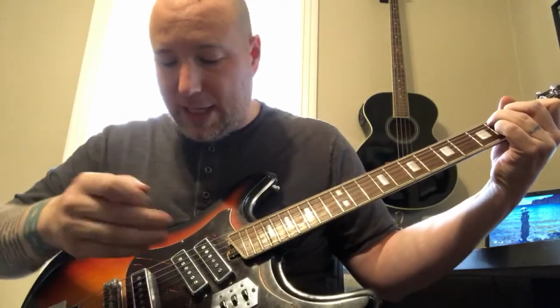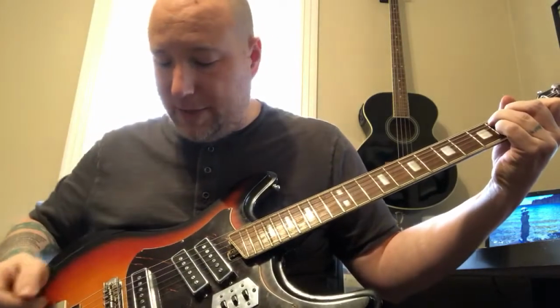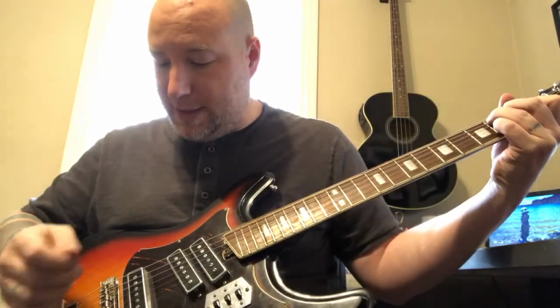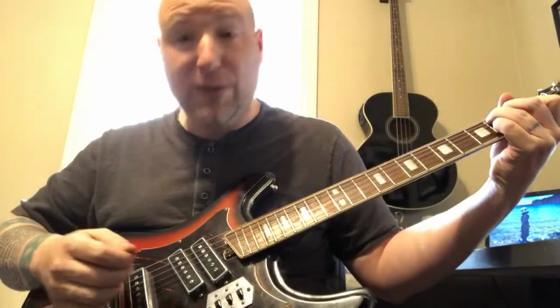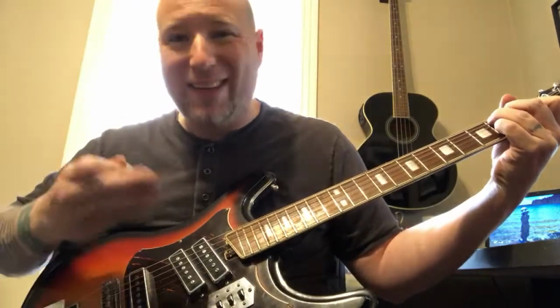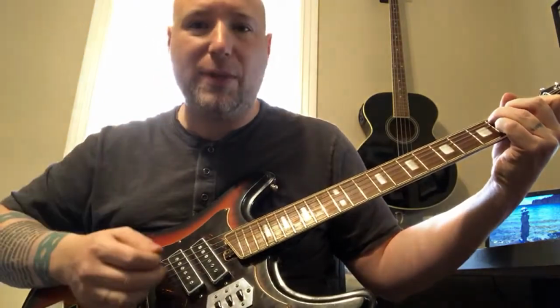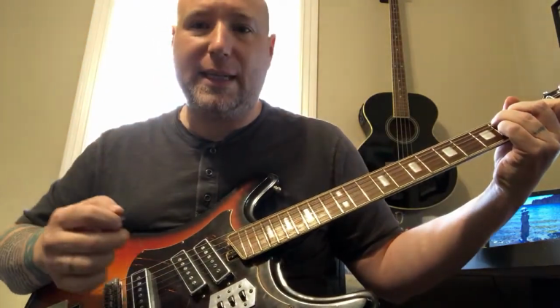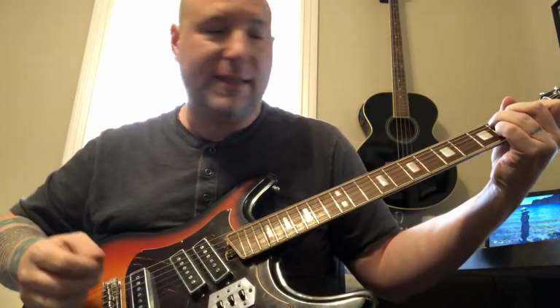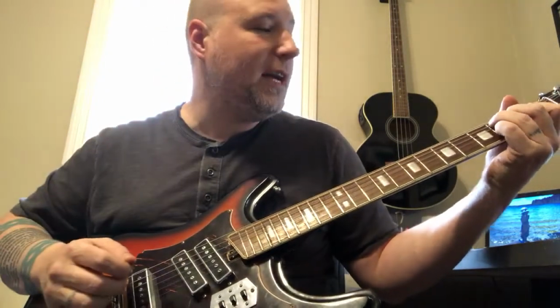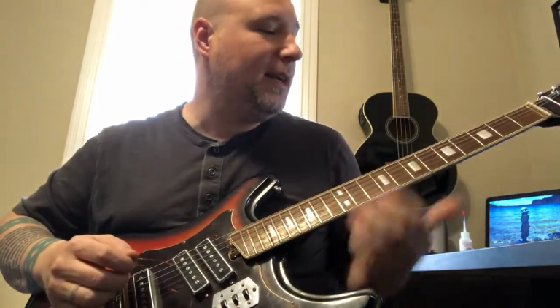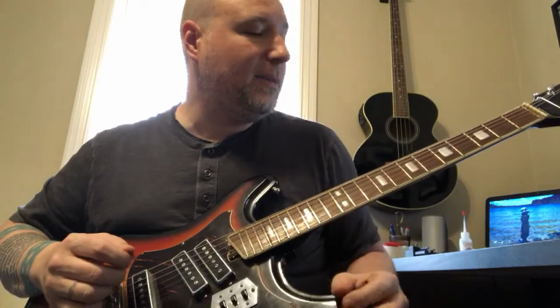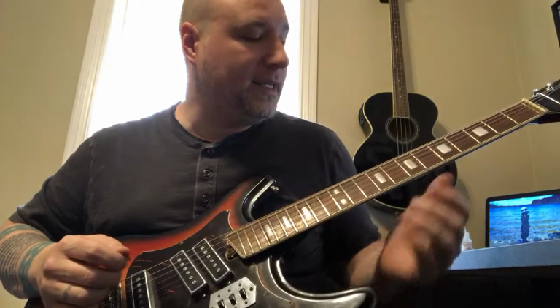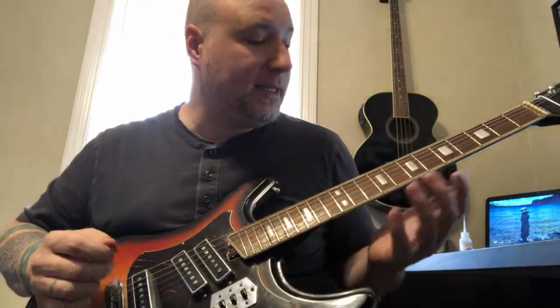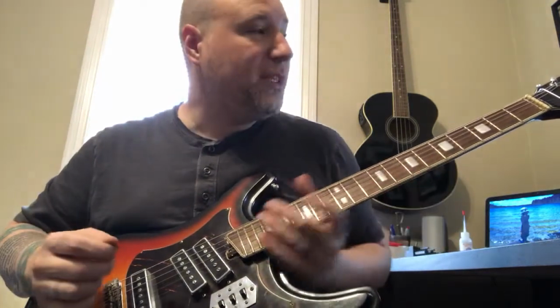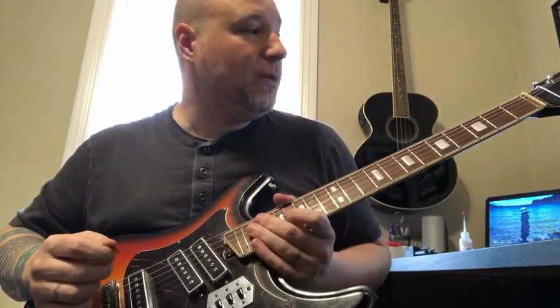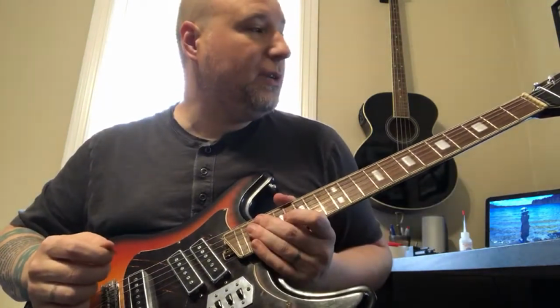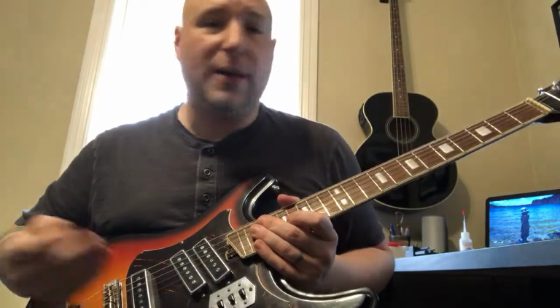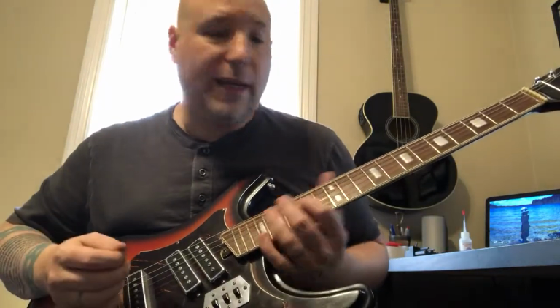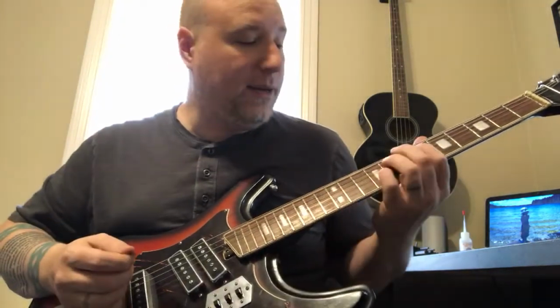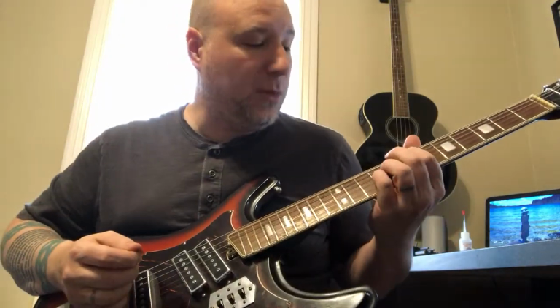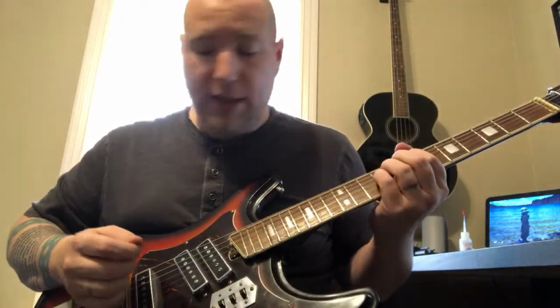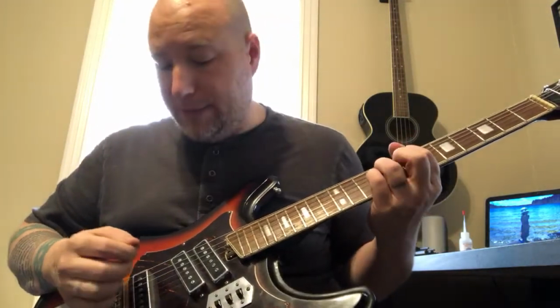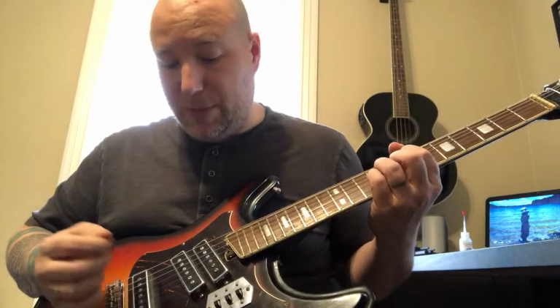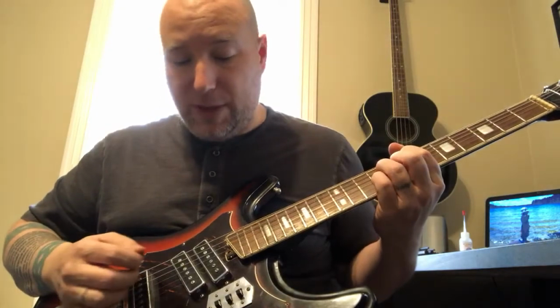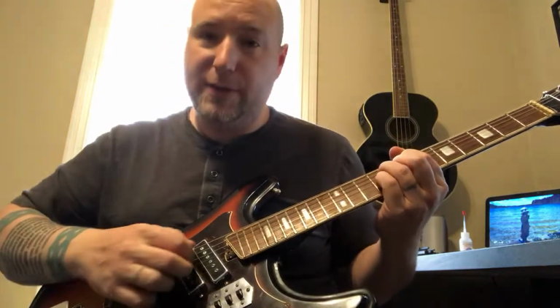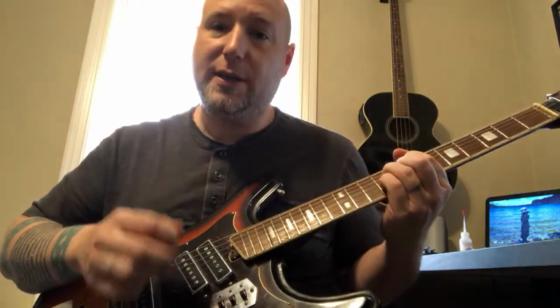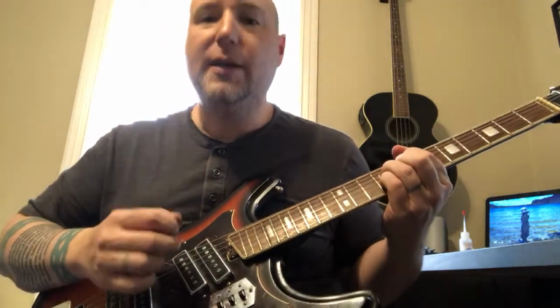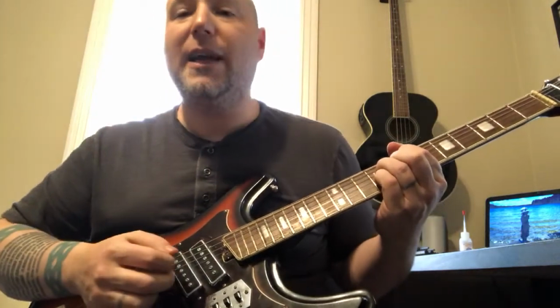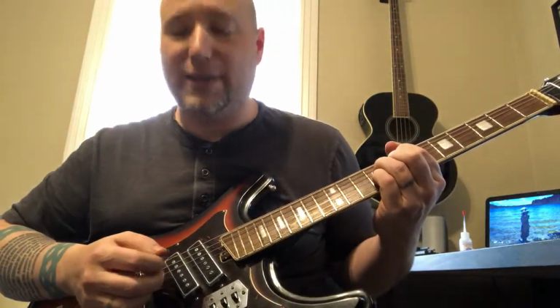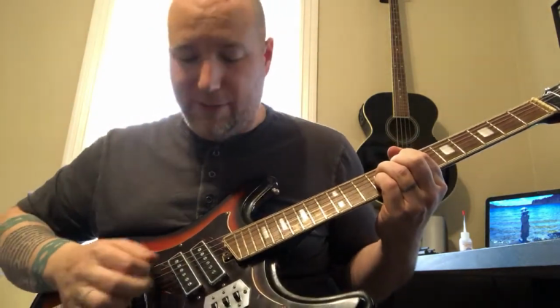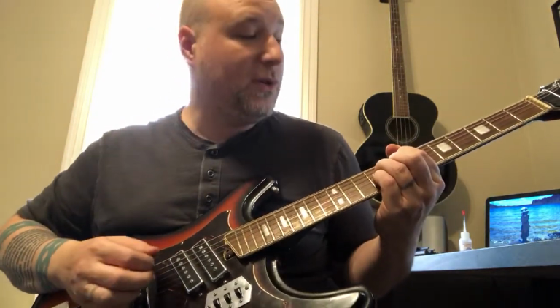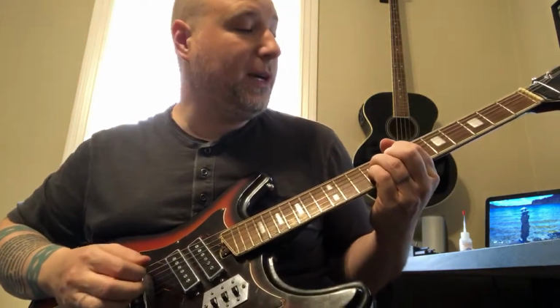I kind of want to give you this opportunity to hear a little bit what this sounds like and some of the things that it does. It's really a cool guitar. It will be available for anybody who wants to take it for a test drive. So here we go.